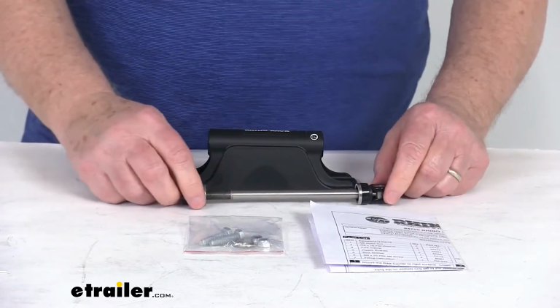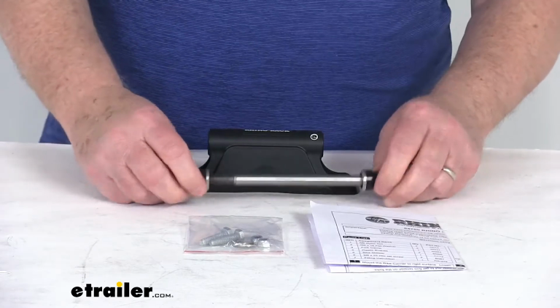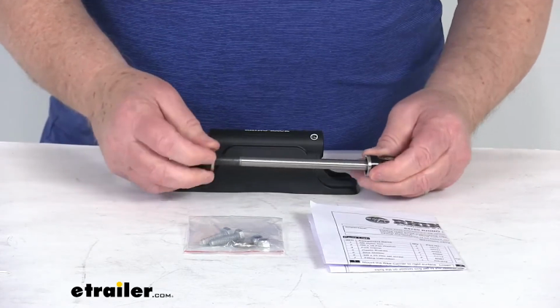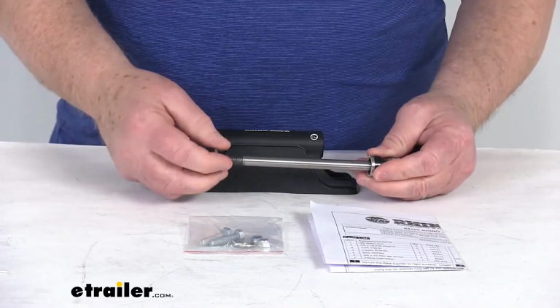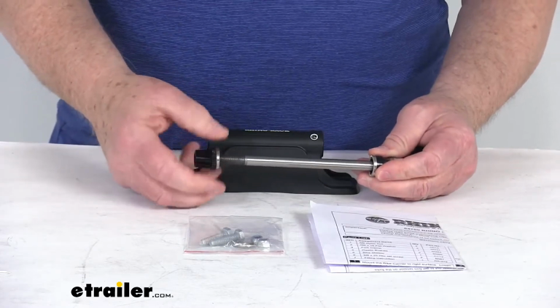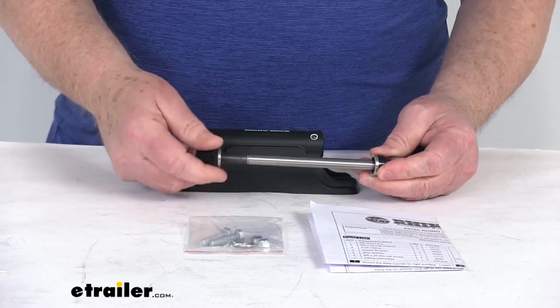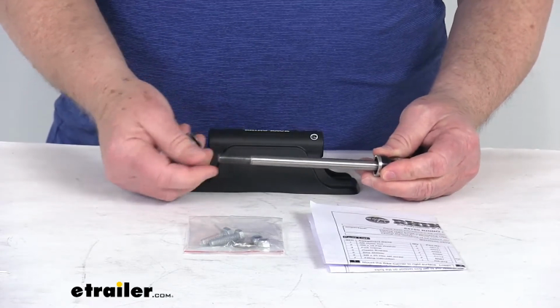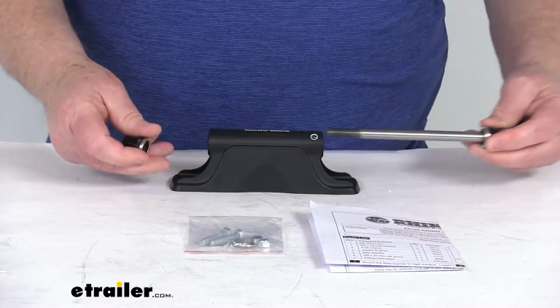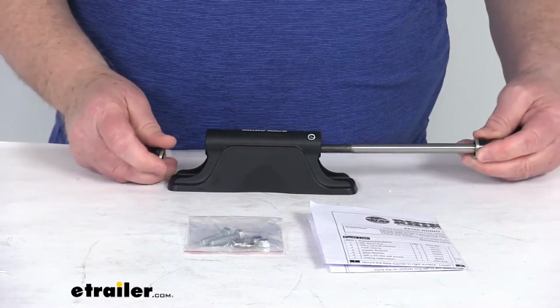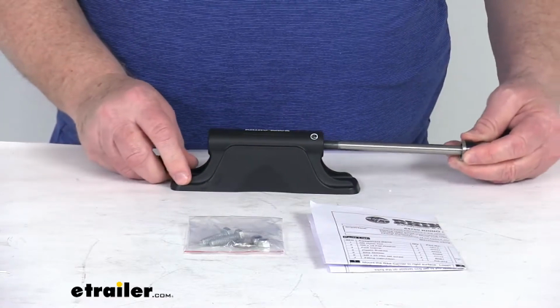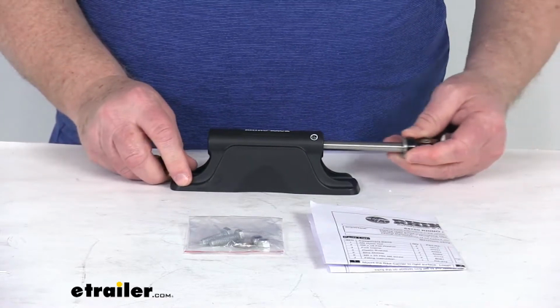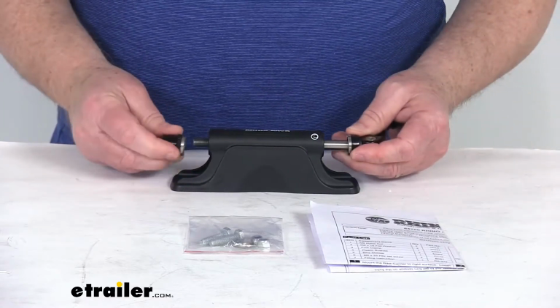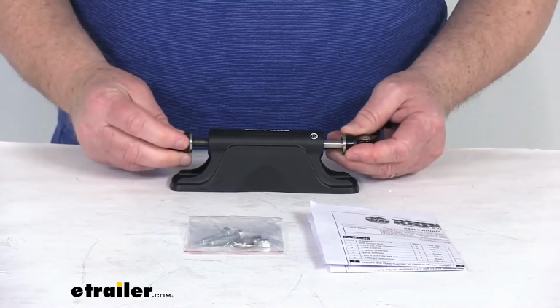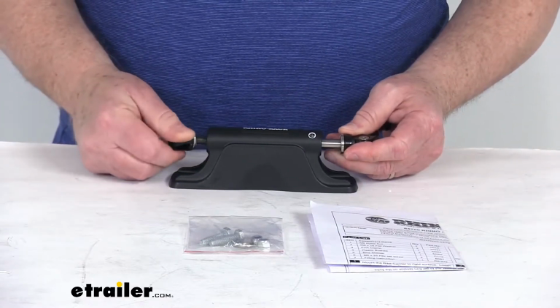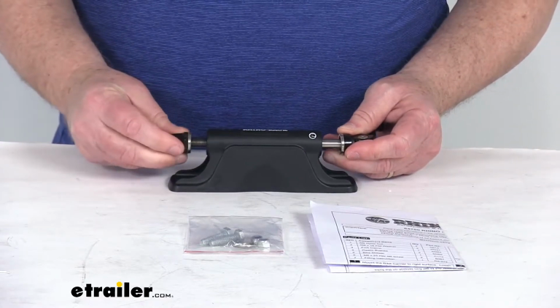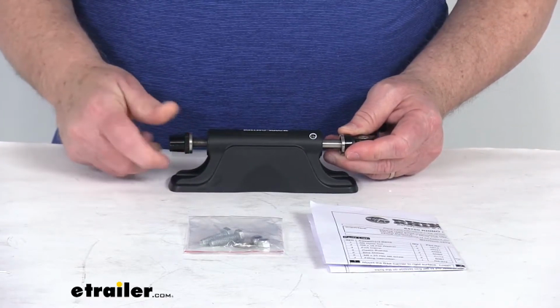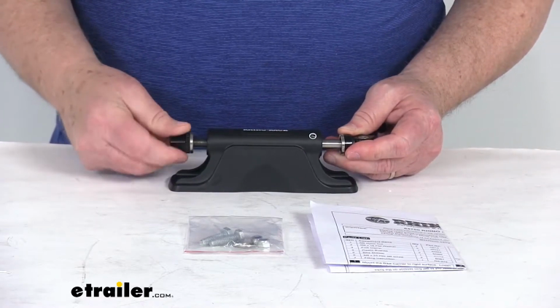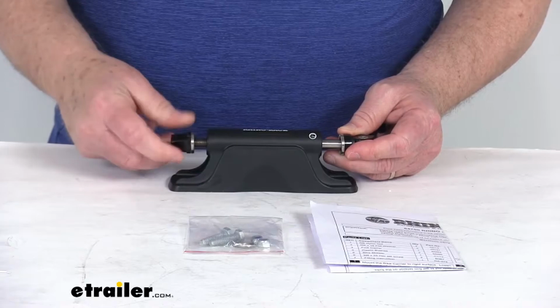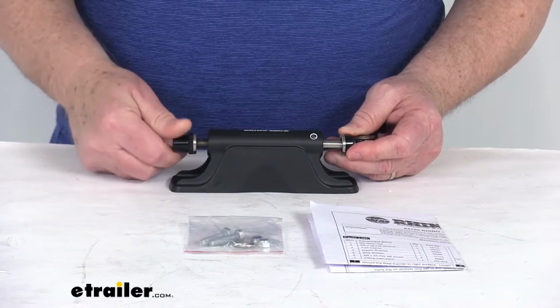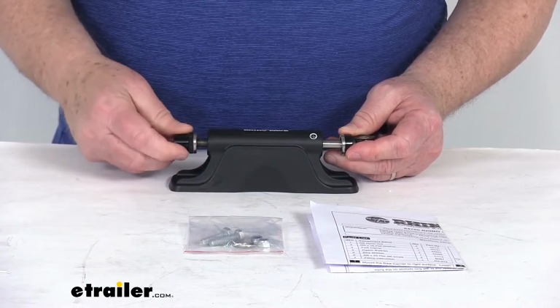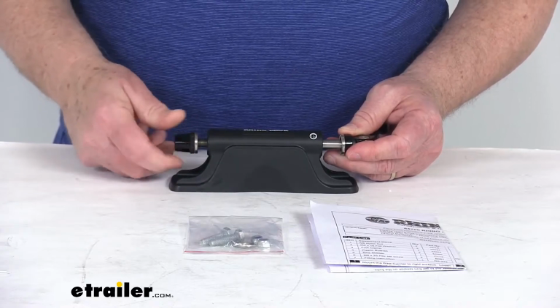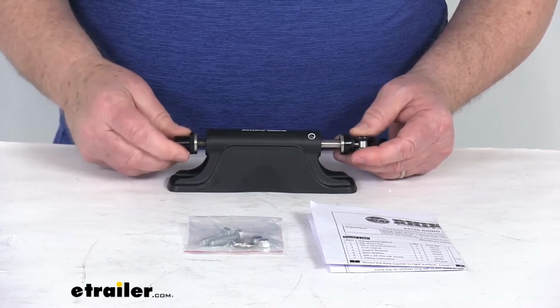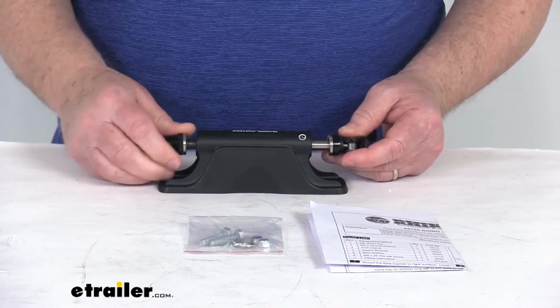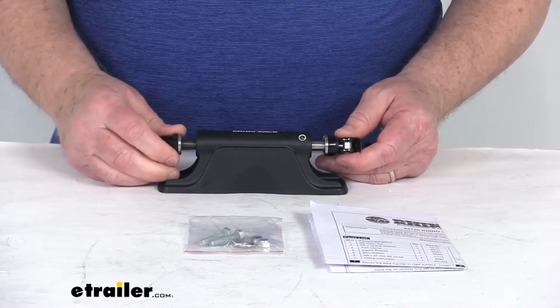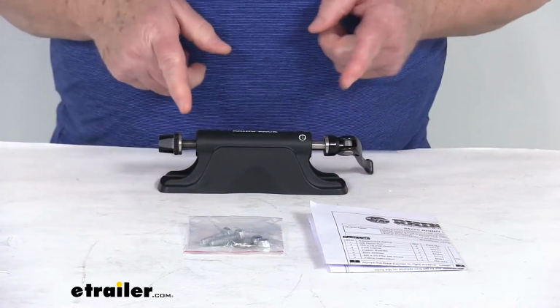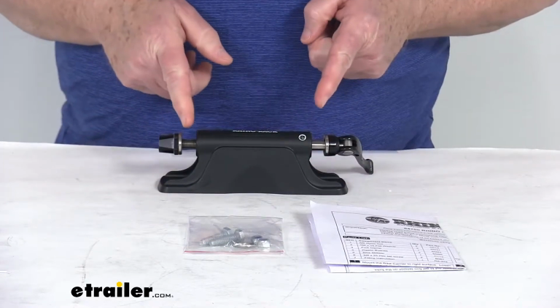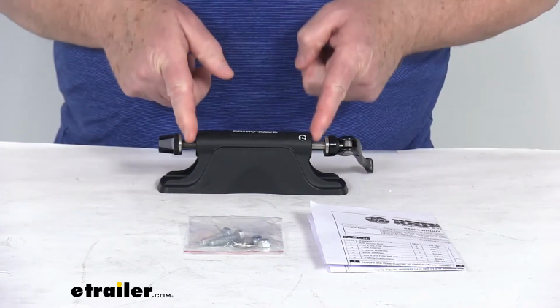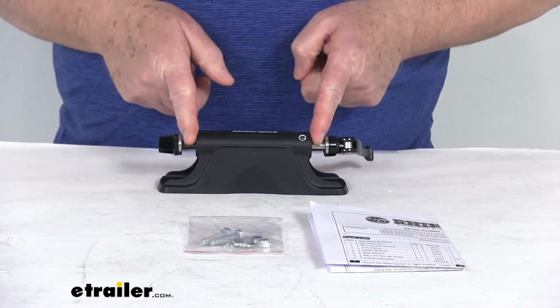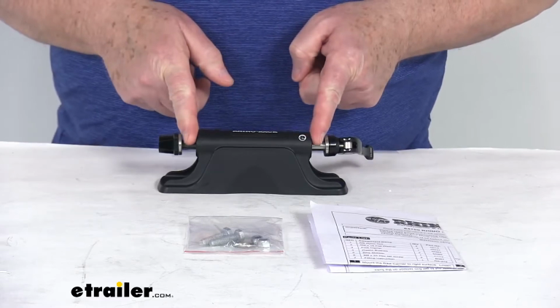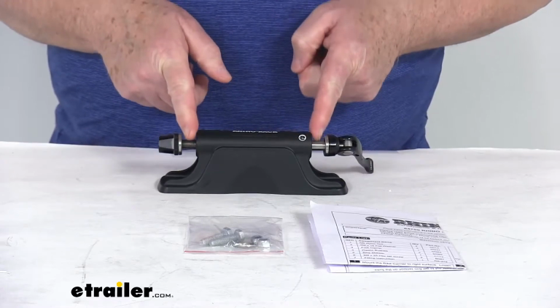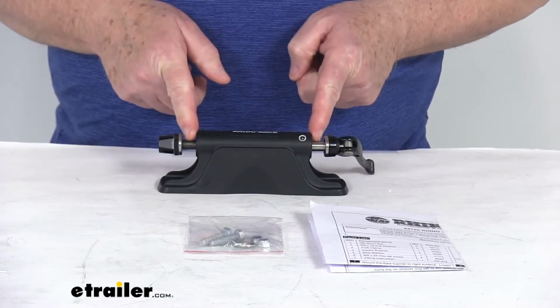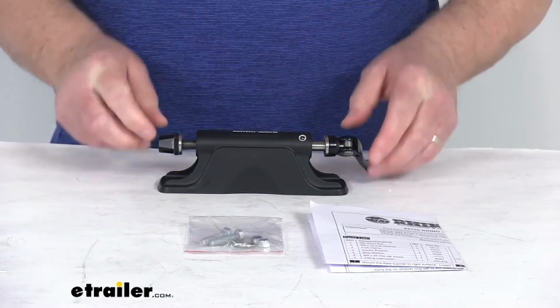After the front wheel has been removed from your bike, you'll put this onto your mount, put the nut on there, just slightly tighten it down, and then your bike fork will fit right into here.